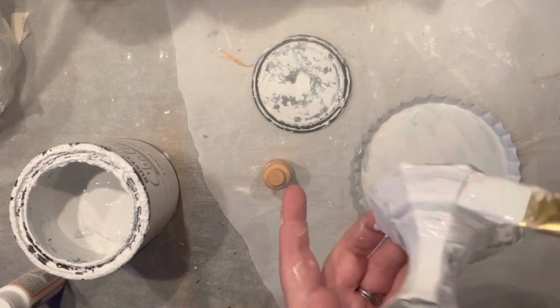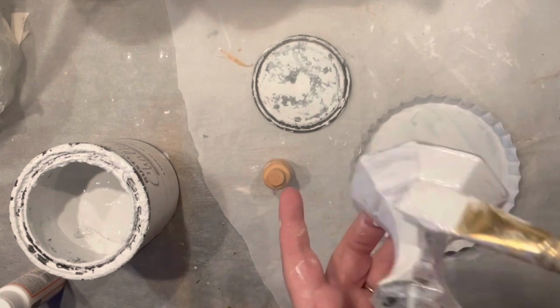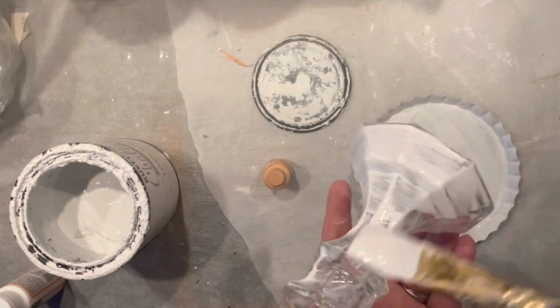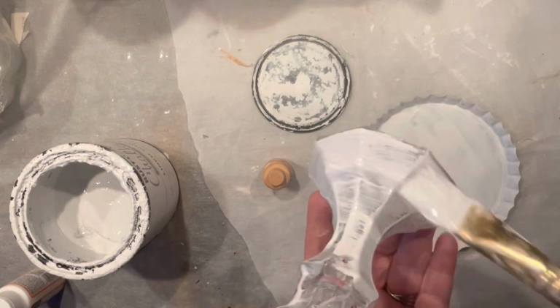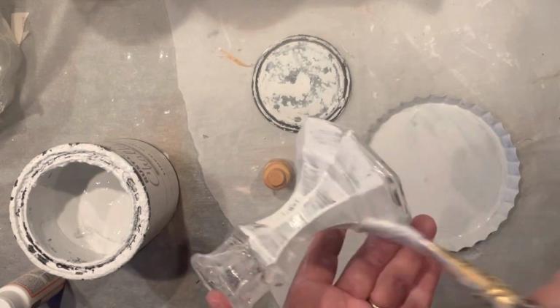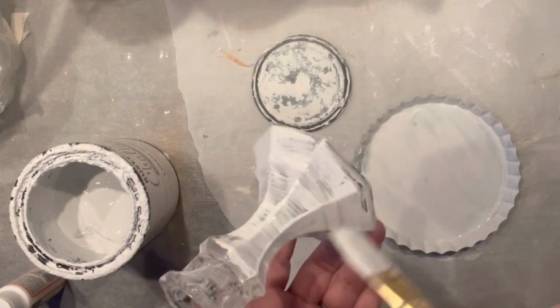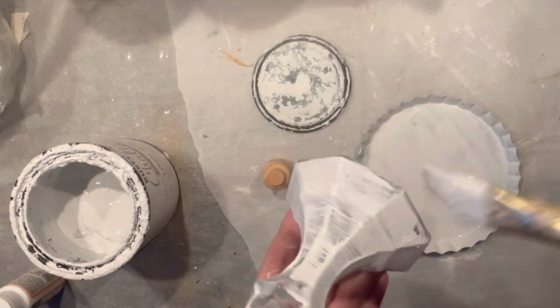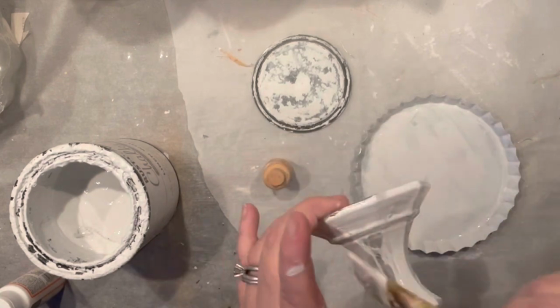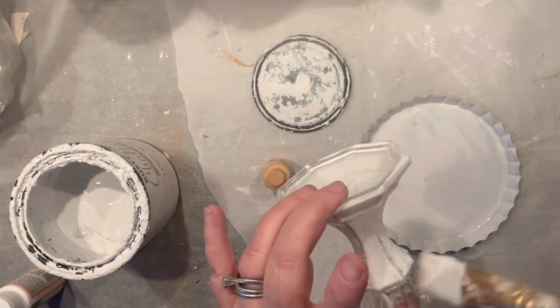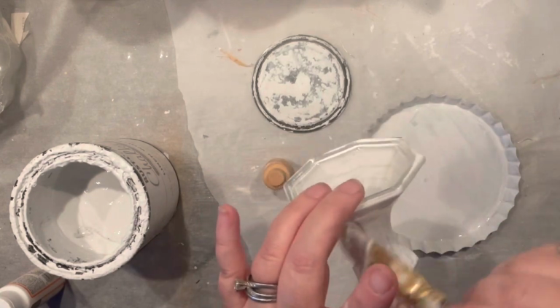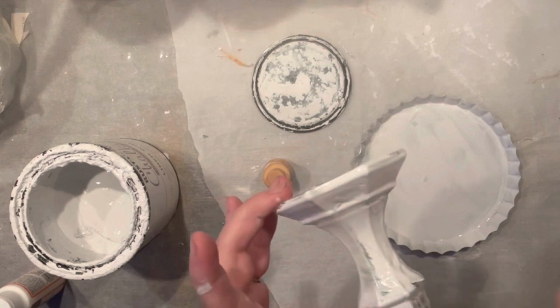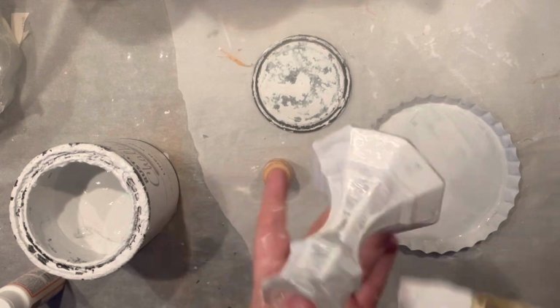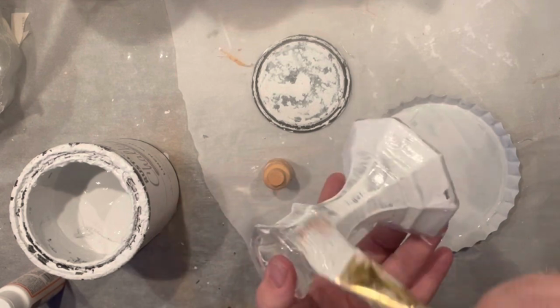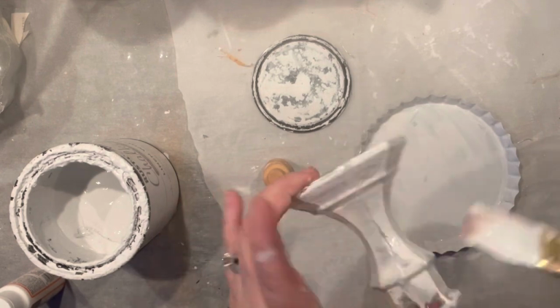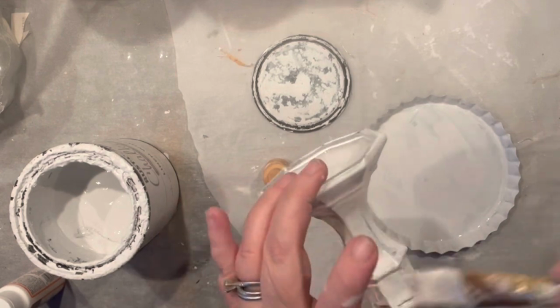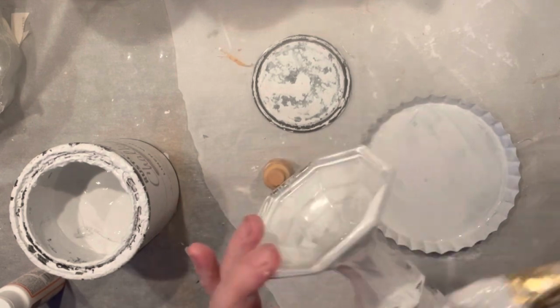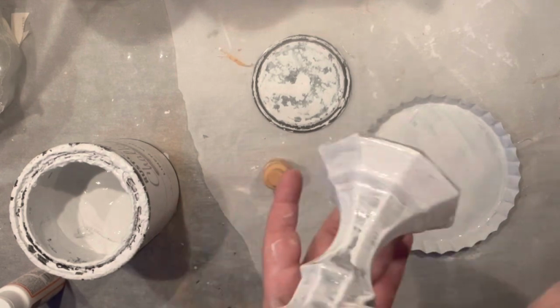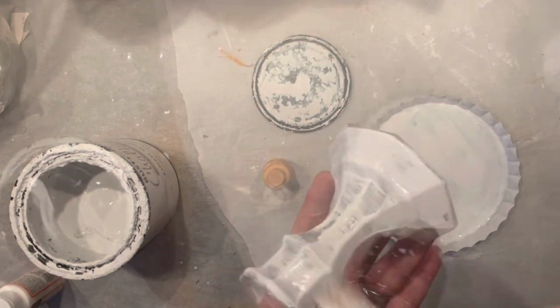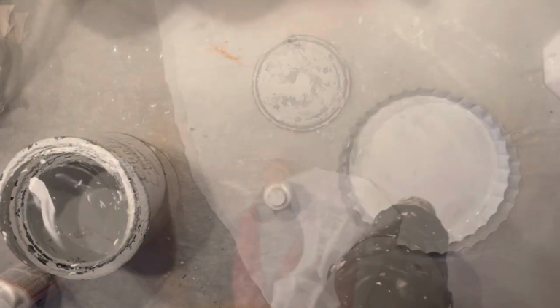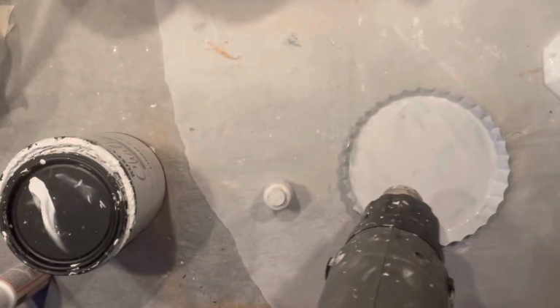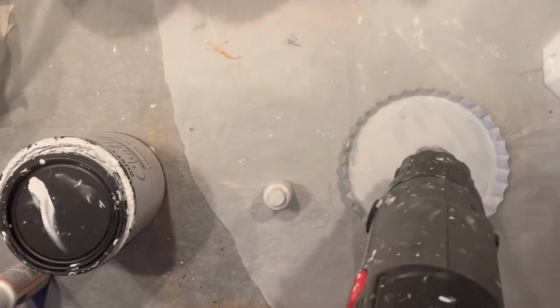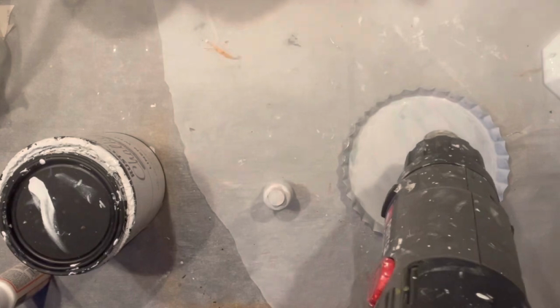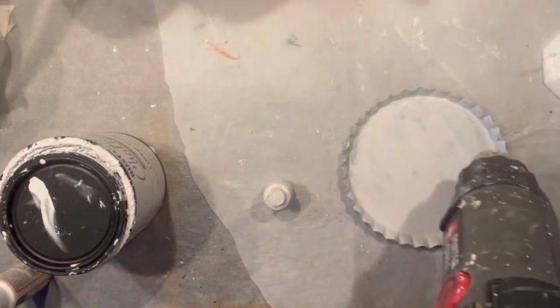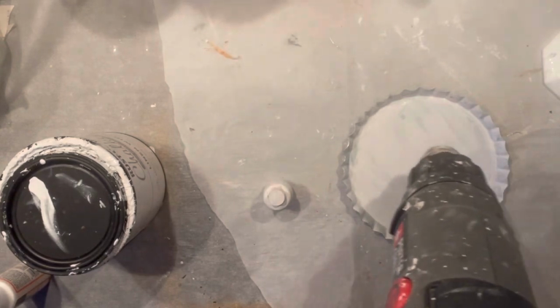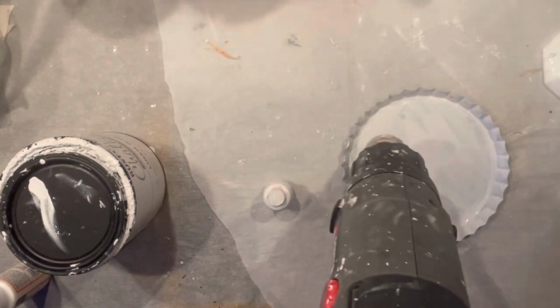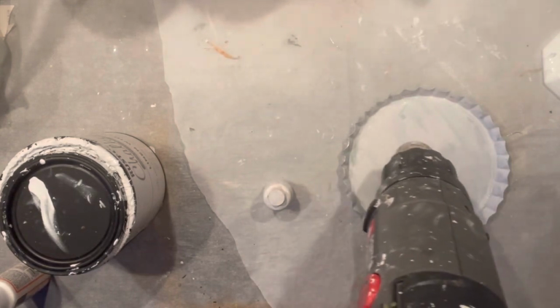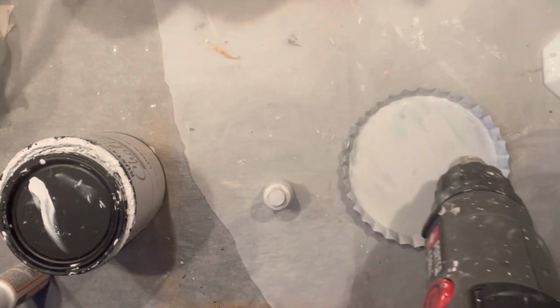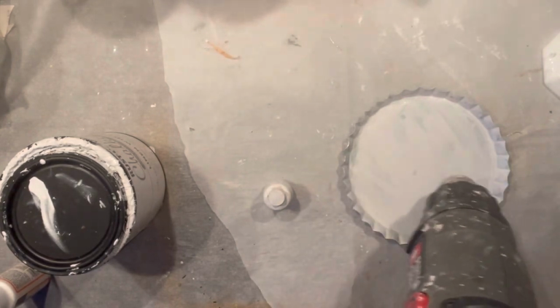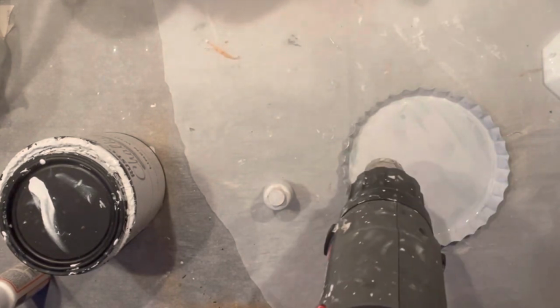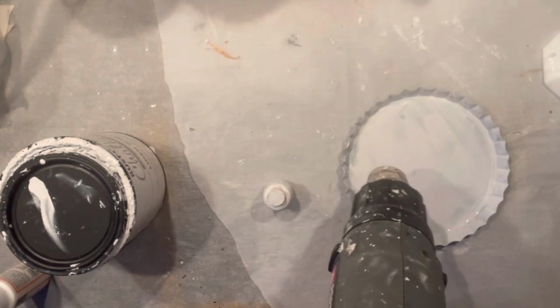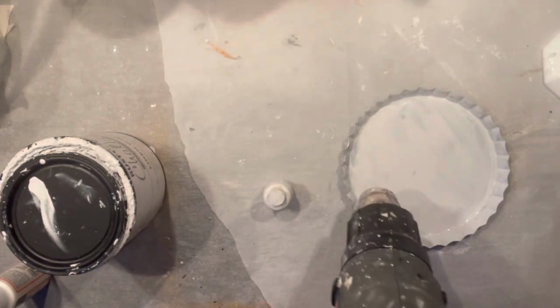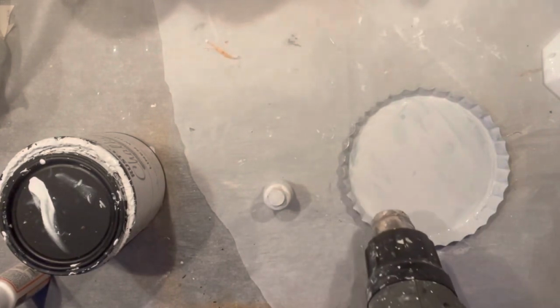The truth is, I actually like the way the glass looks right now. I don't think I'm going to be really hoping for much of a crackle, but let's just see. A little bit of action with the heat gun, because obviously that's what forces the paint to crackle.